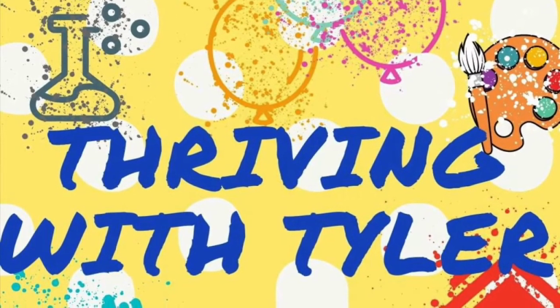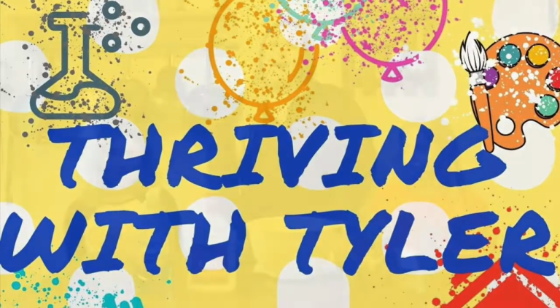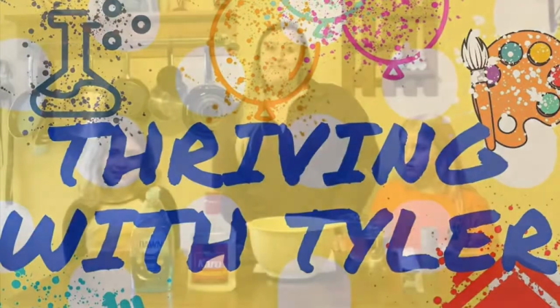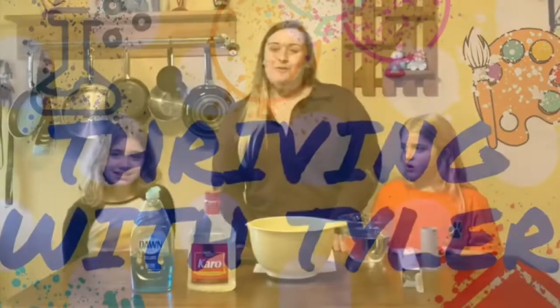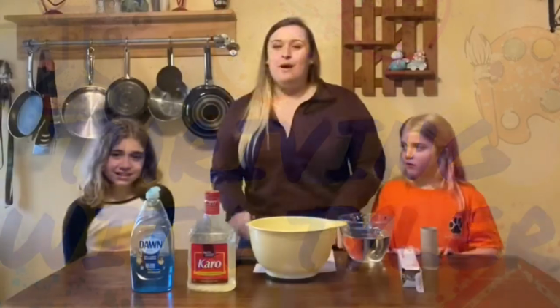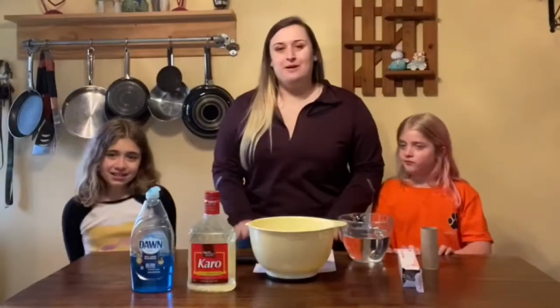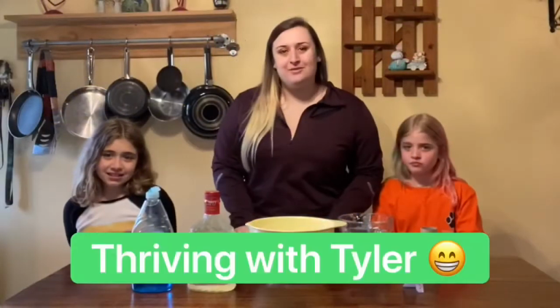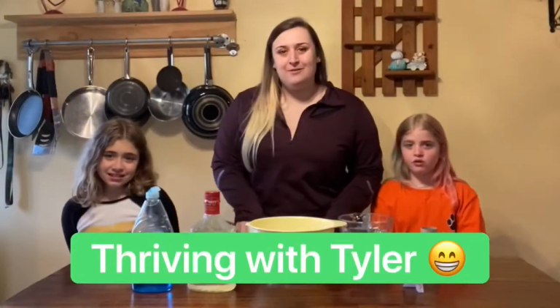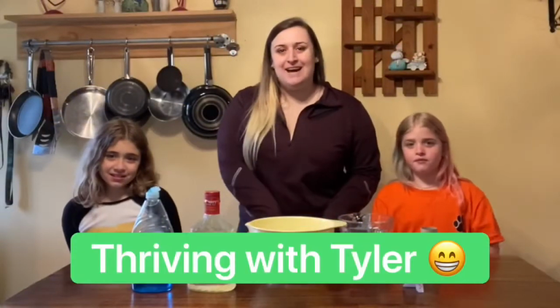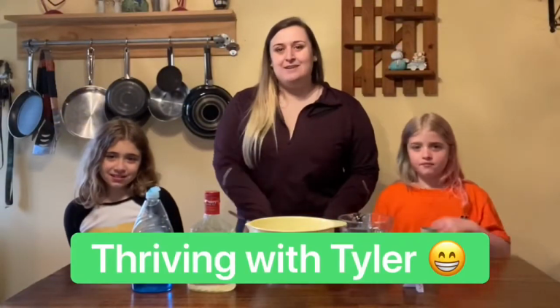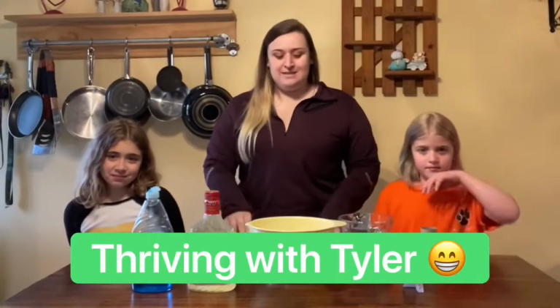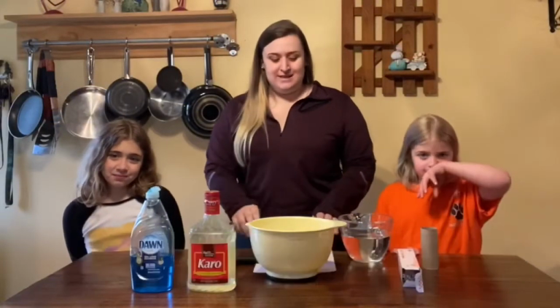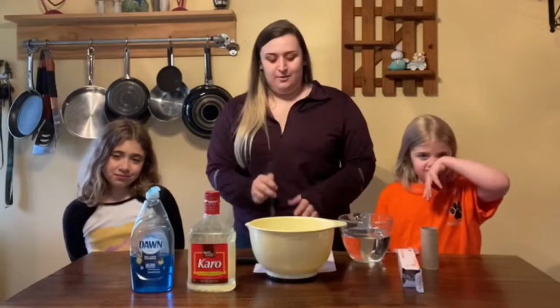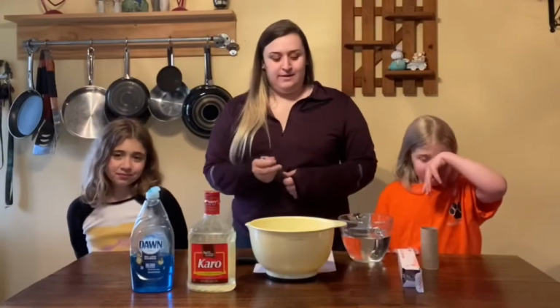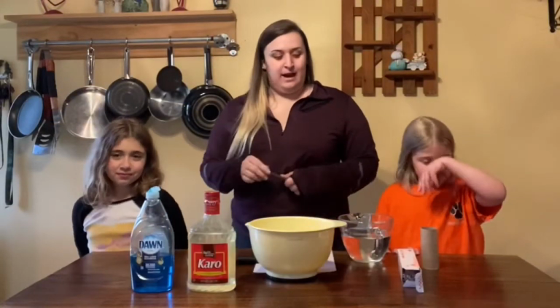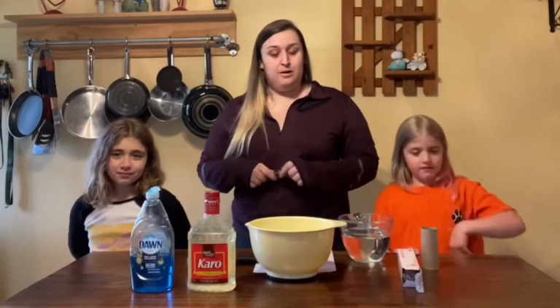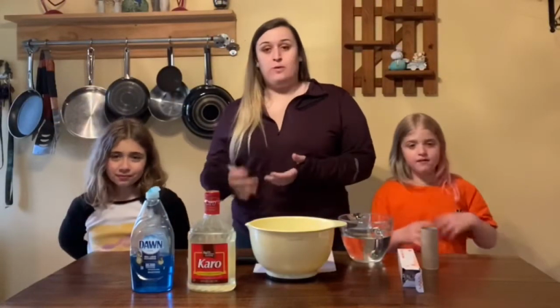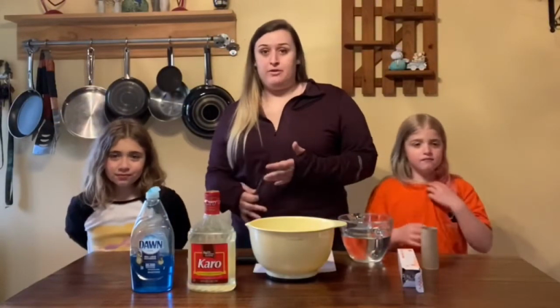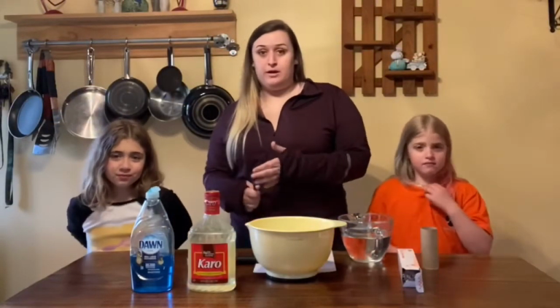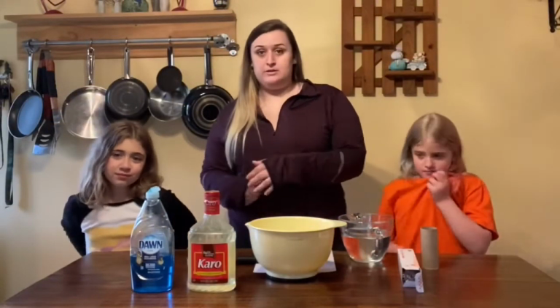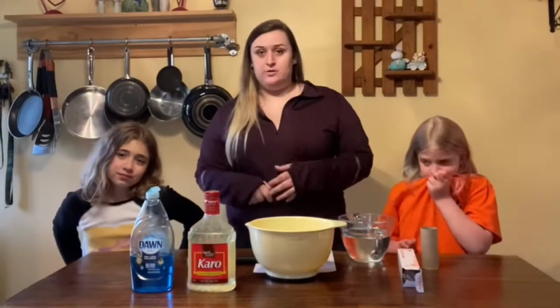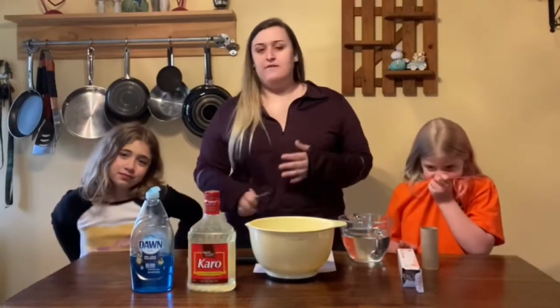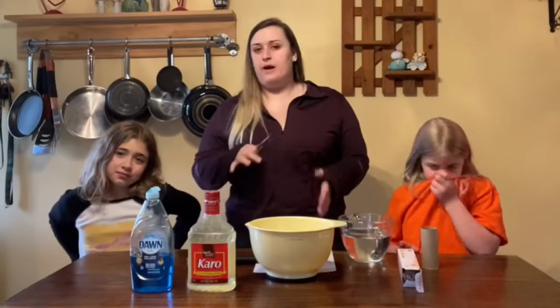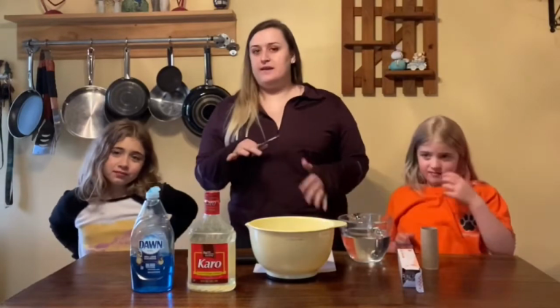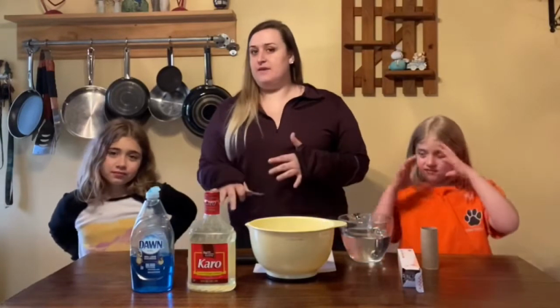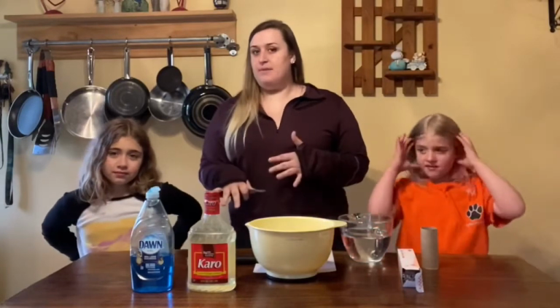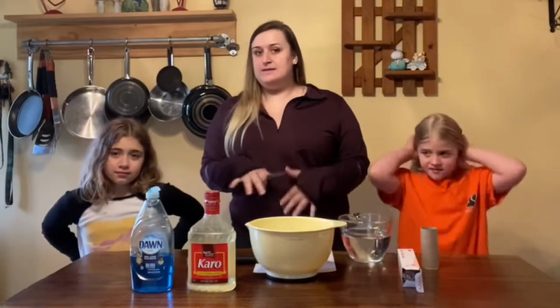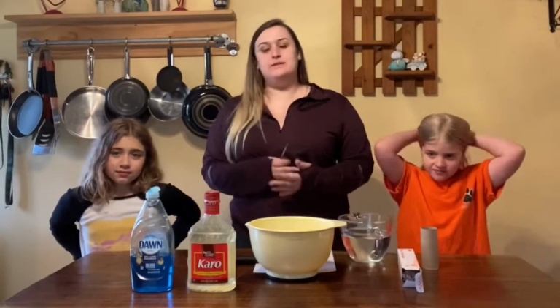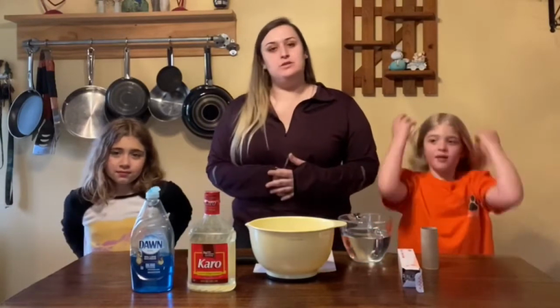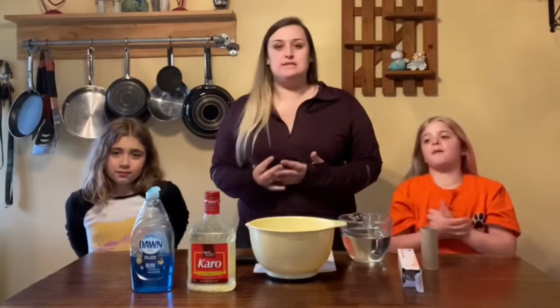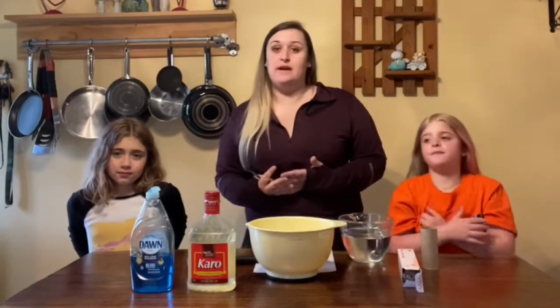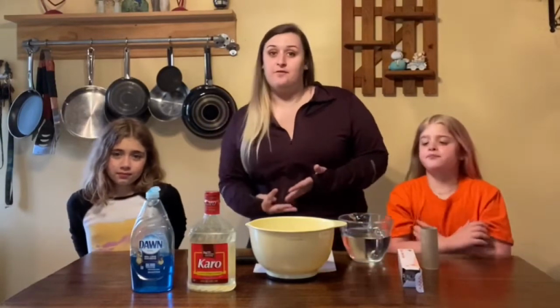Hi everyone and welcome to Thriving with Tyler. Today we've got a craft — kind of a craft-activity mix since we didn't do an activity on Friday.